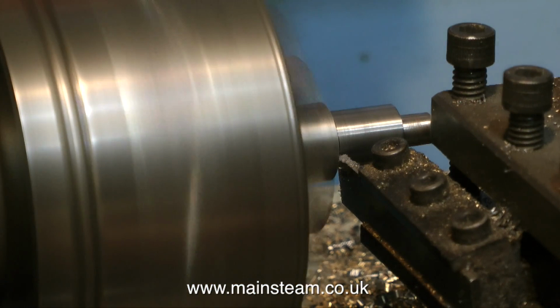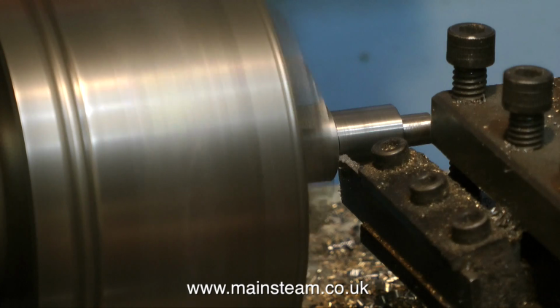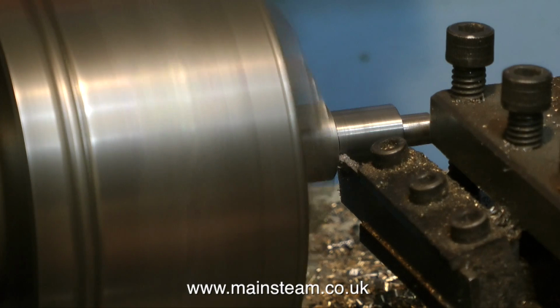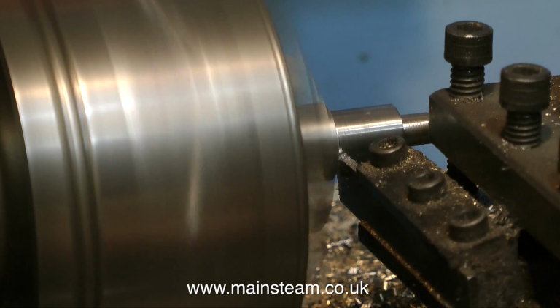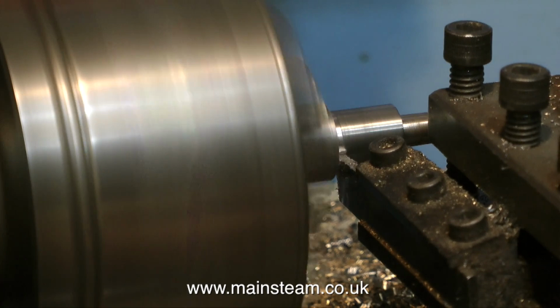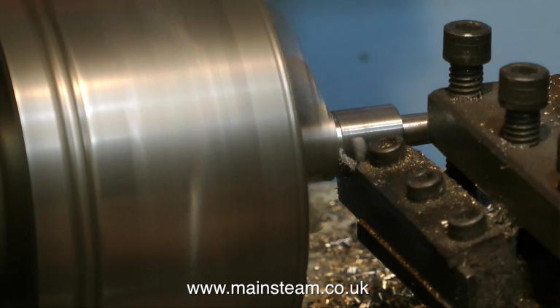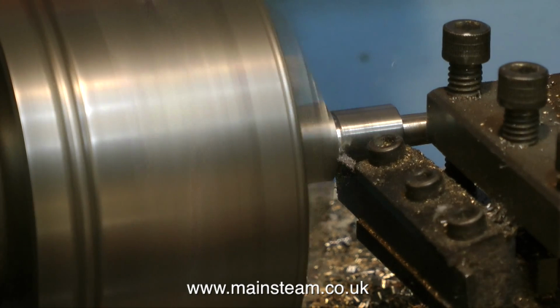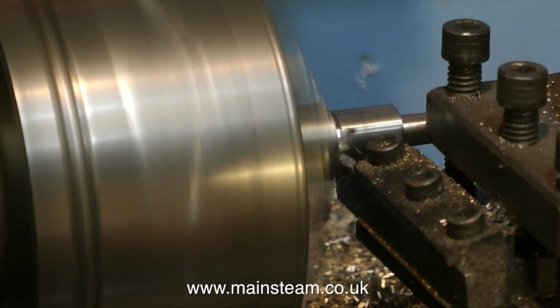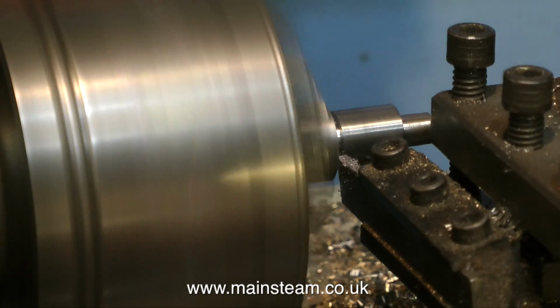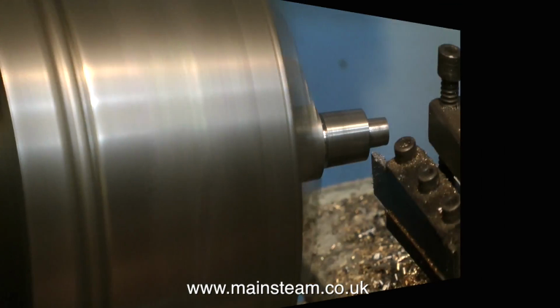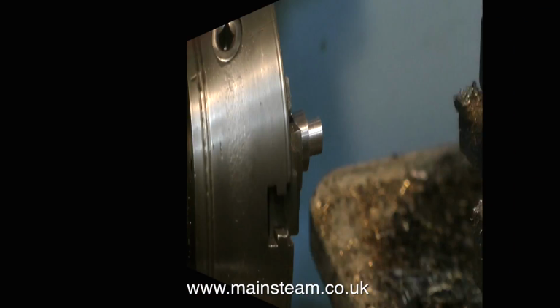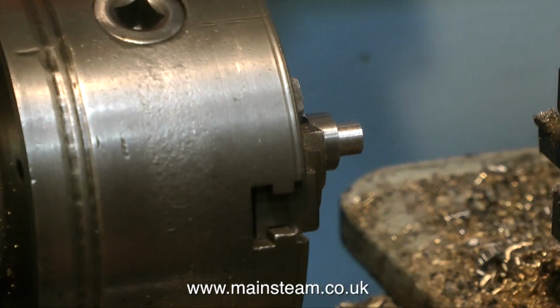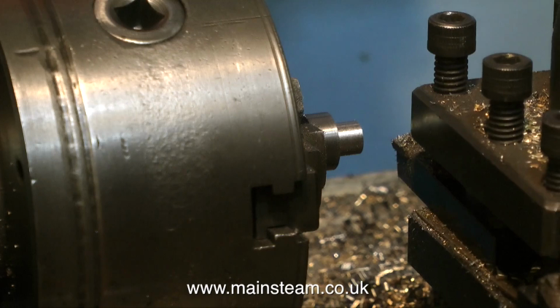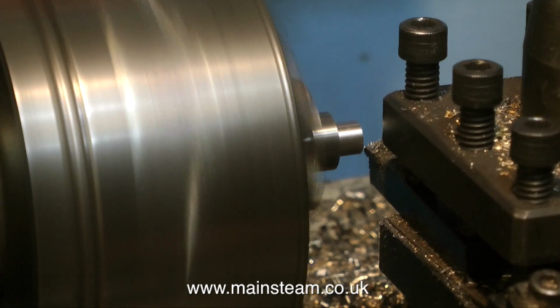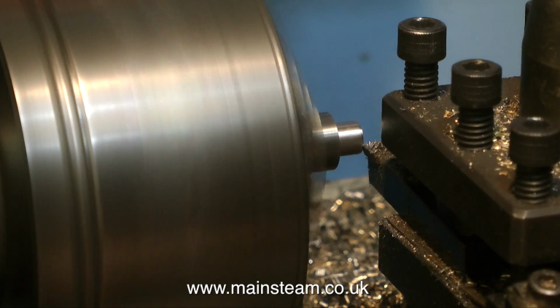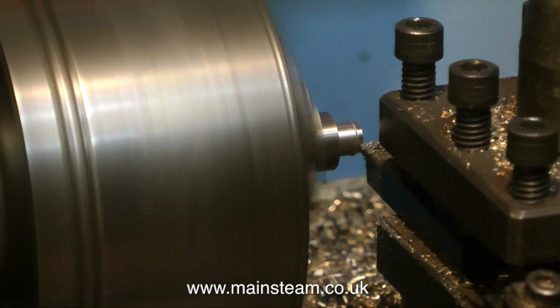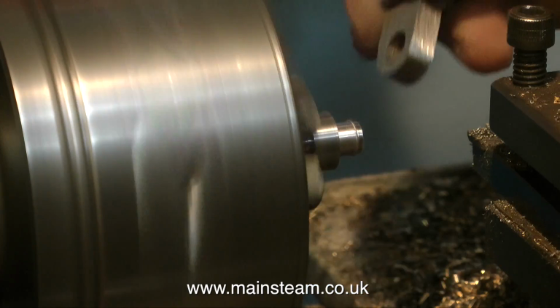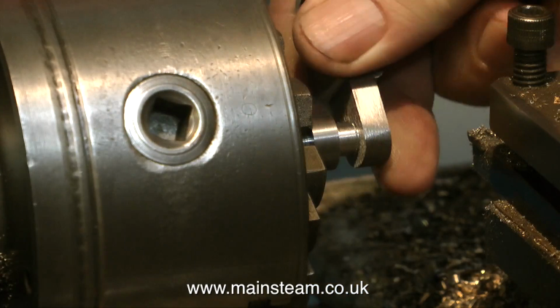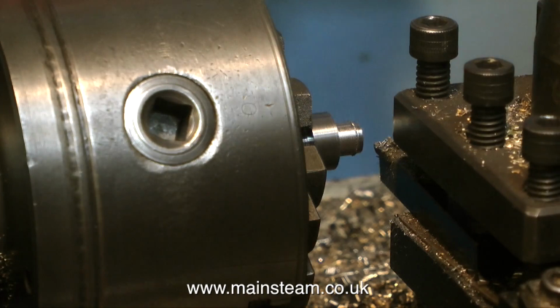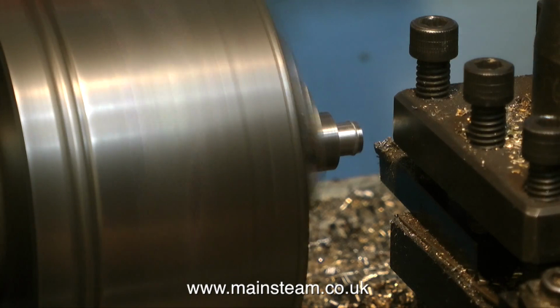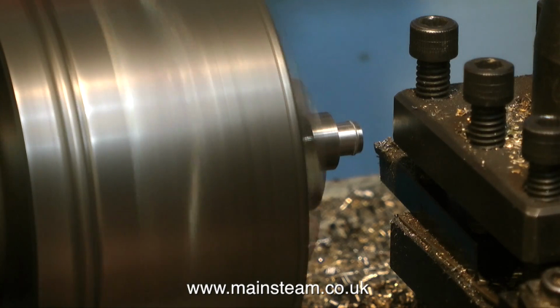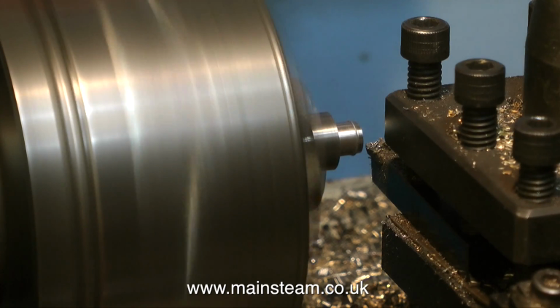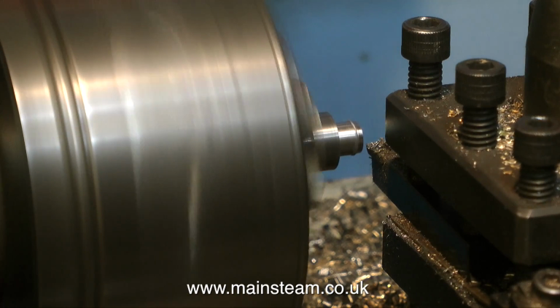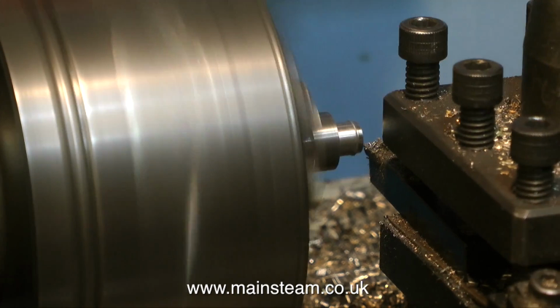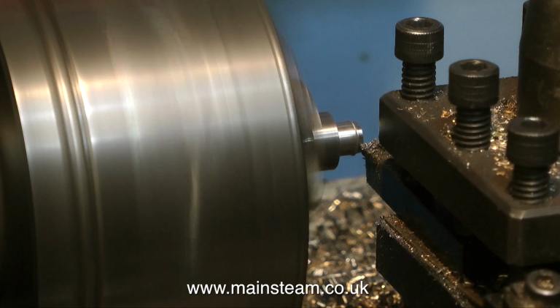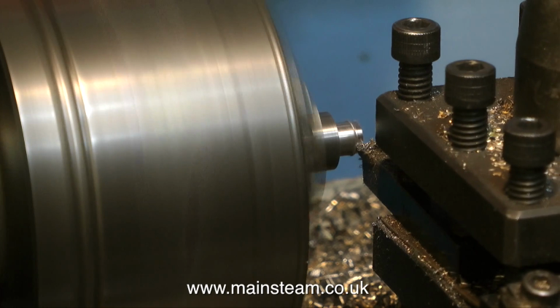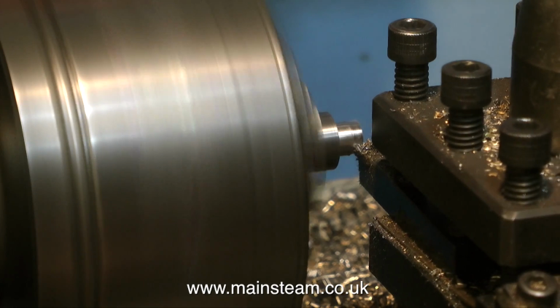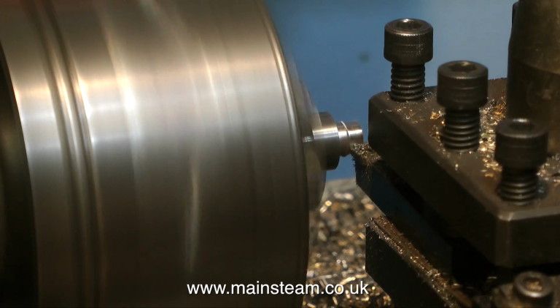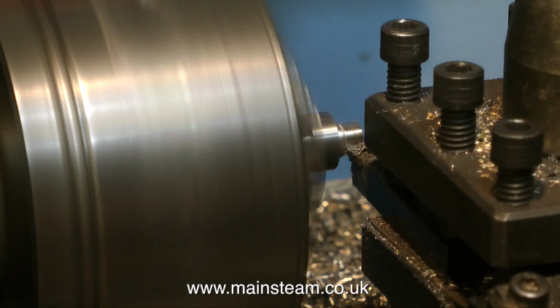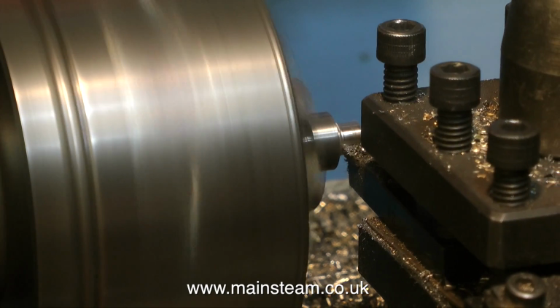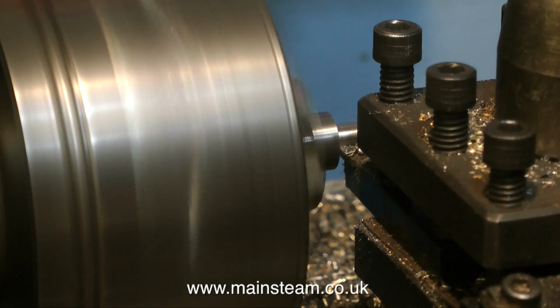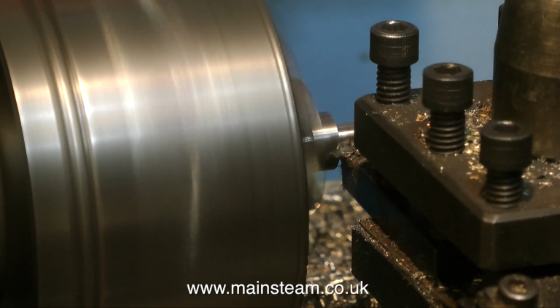You may have noticed the video was running very fast — I've slowed it down for this bit. I'm parting off the work and then reversing it in the chuck to machine the other end, so I end up with a spacer and two 5/16 of an inch diameter stubs on each end.